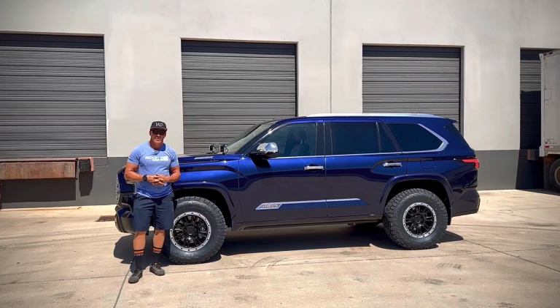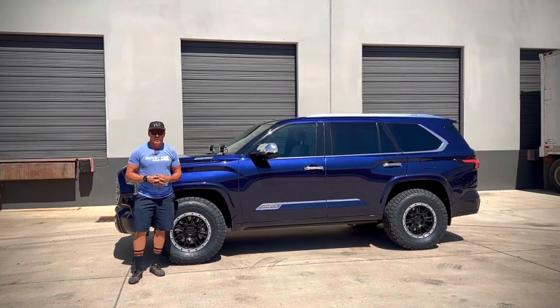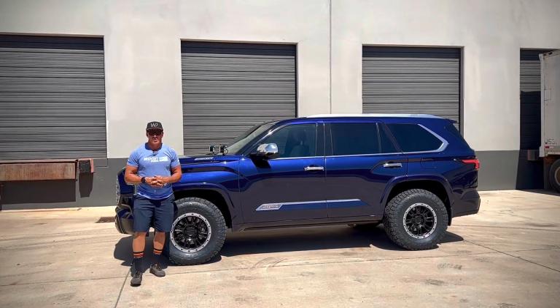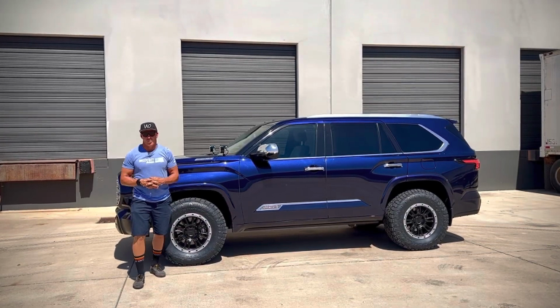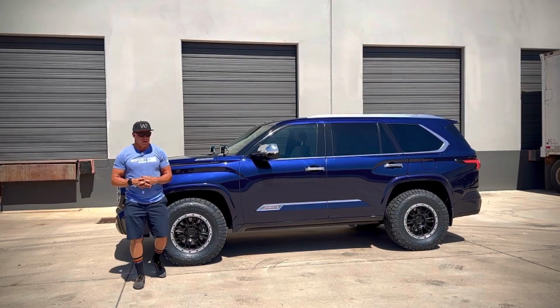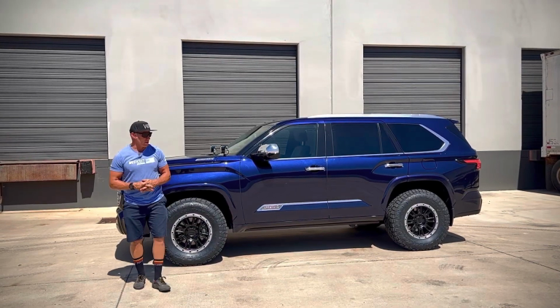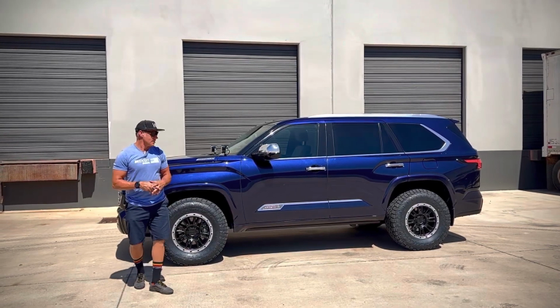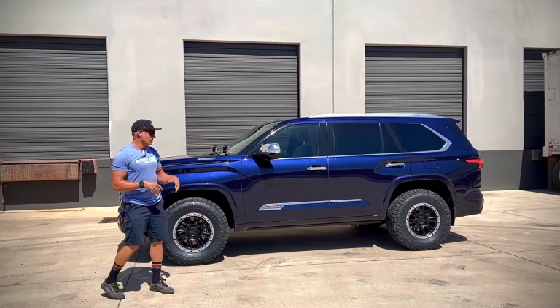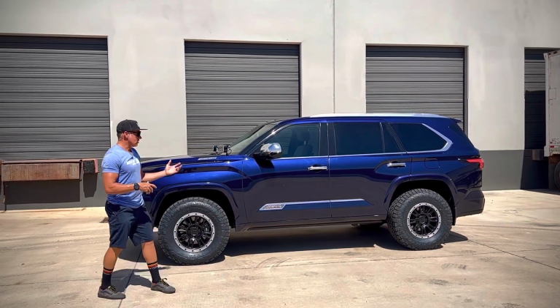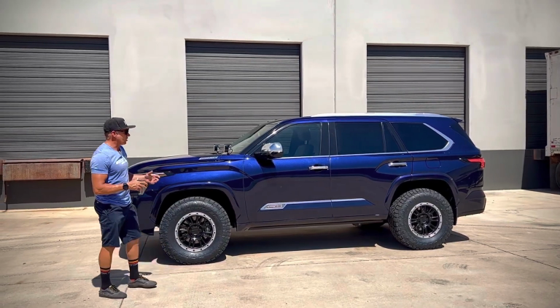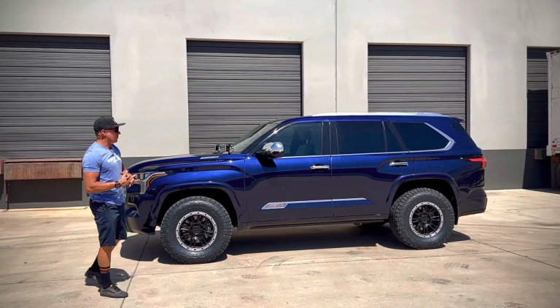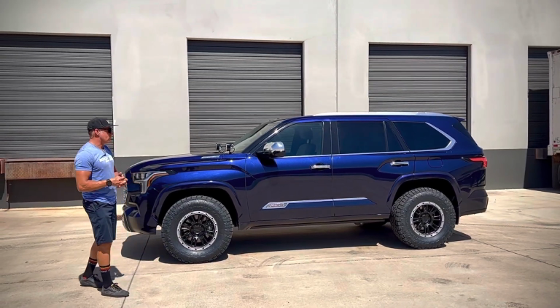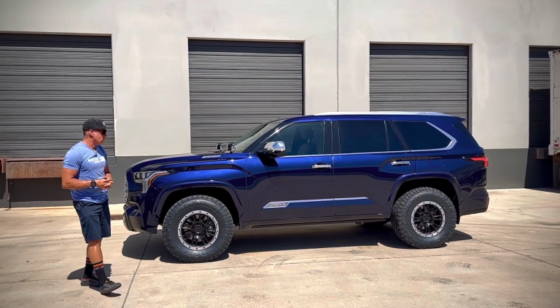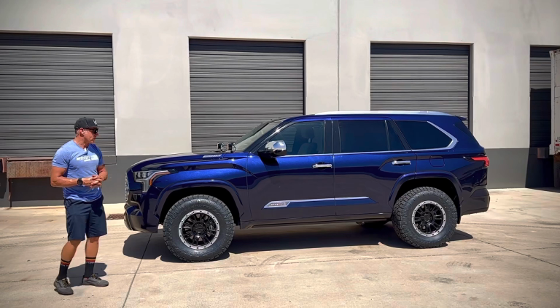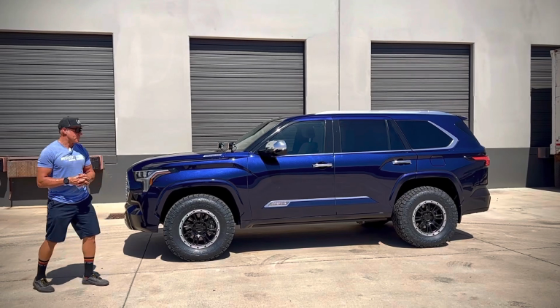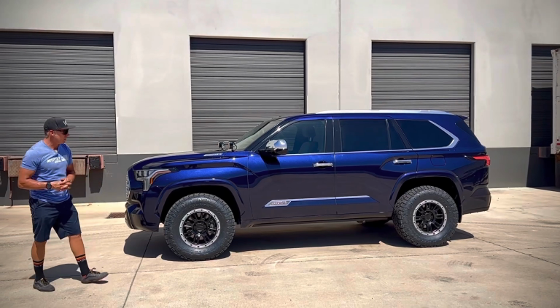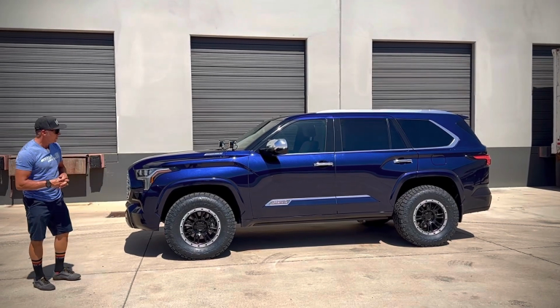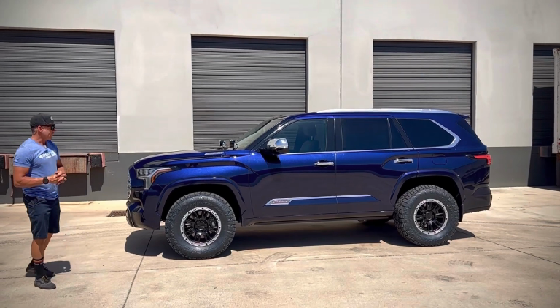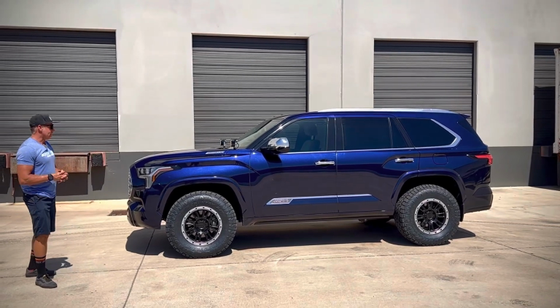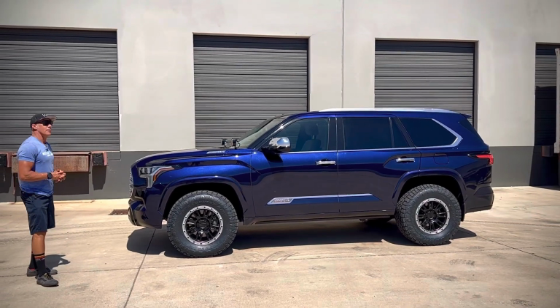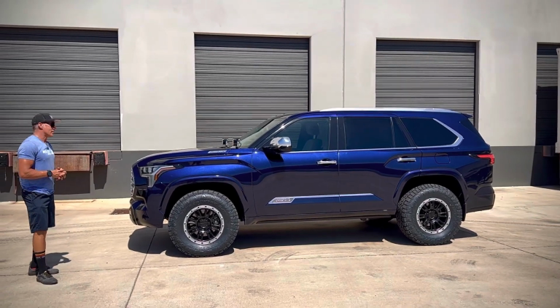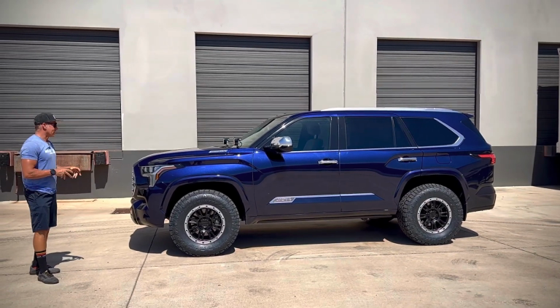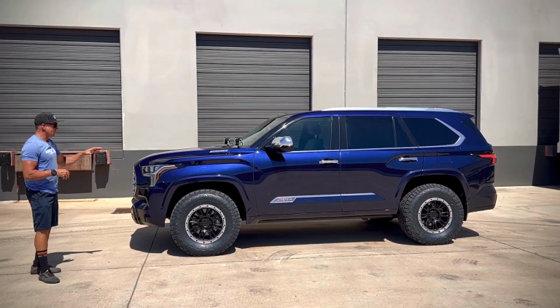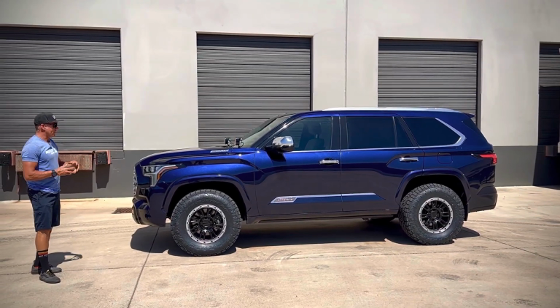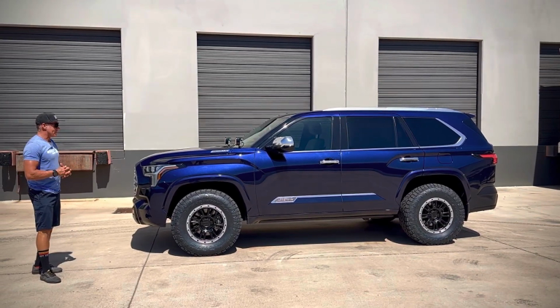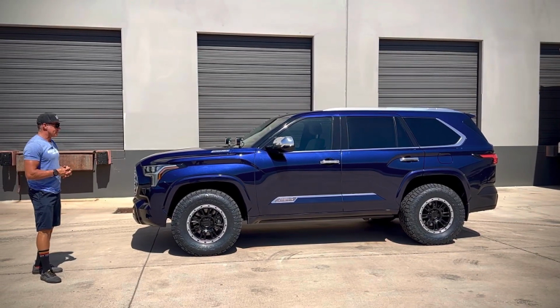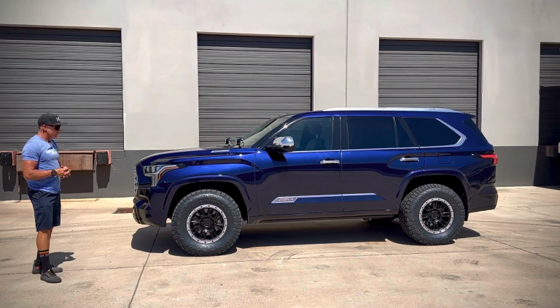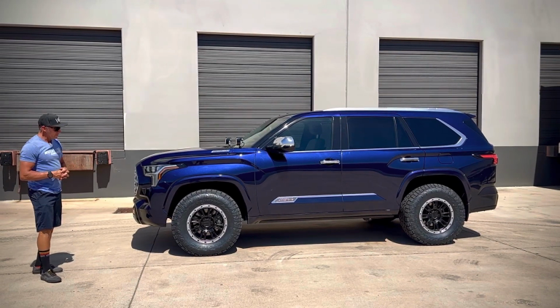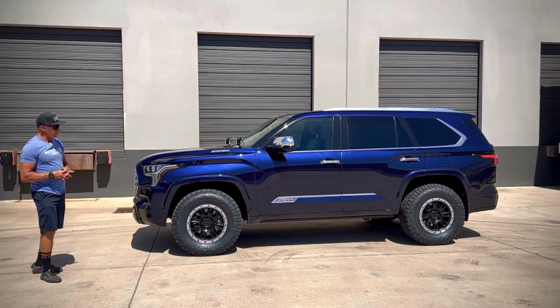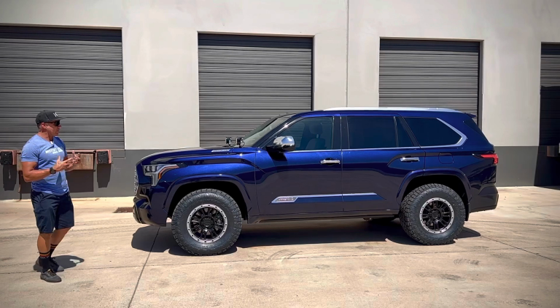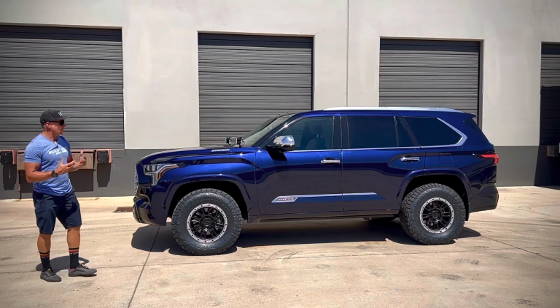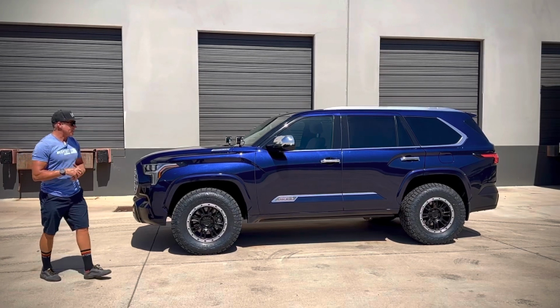Hey guys, Jeff with Westcott Designs. We just finished up this 2023 Capstone. I got to tell you, in the sun, the blue in this is awesome. This thing came out really nice.